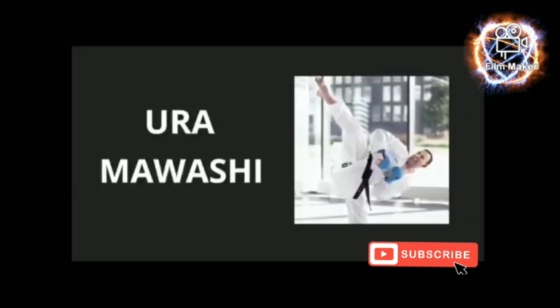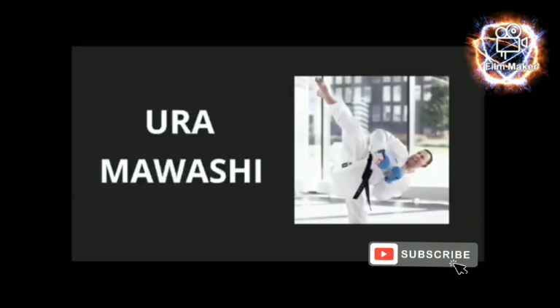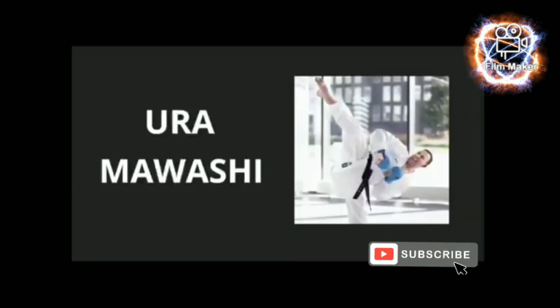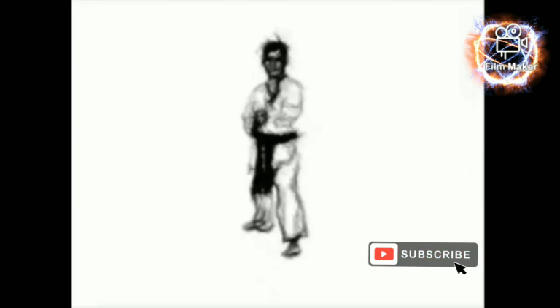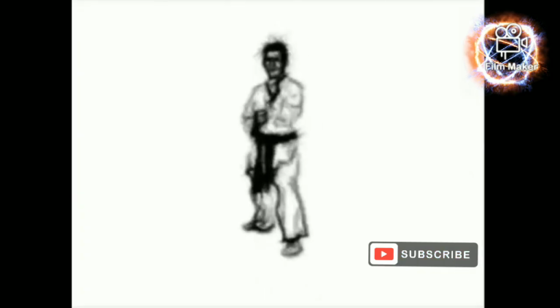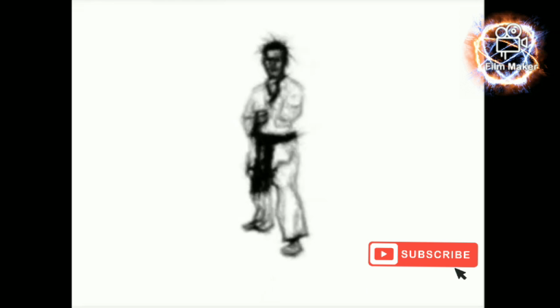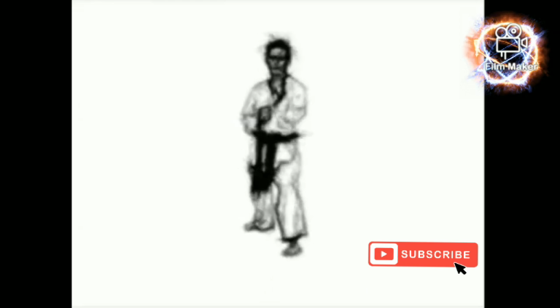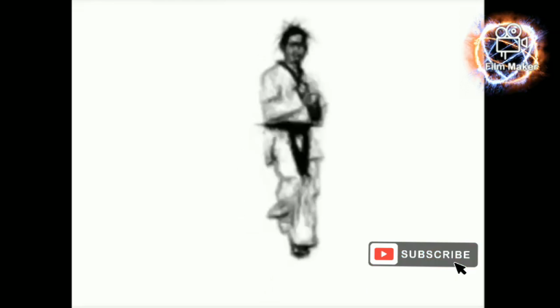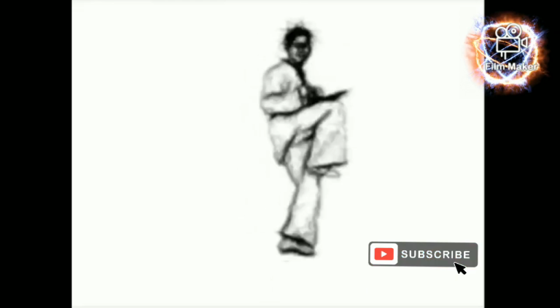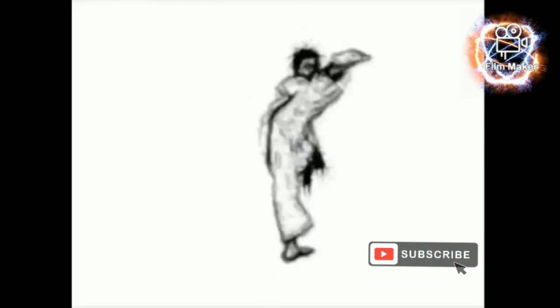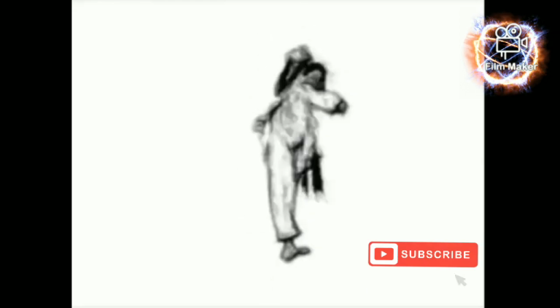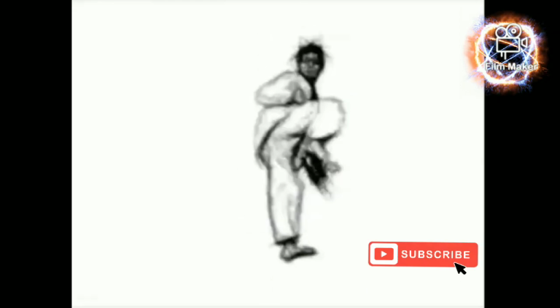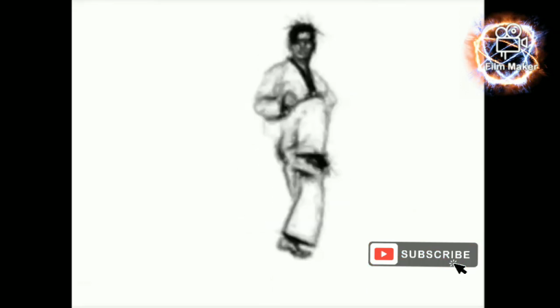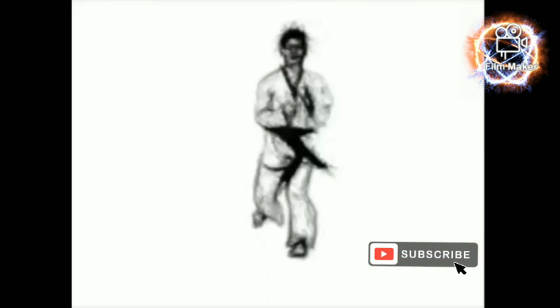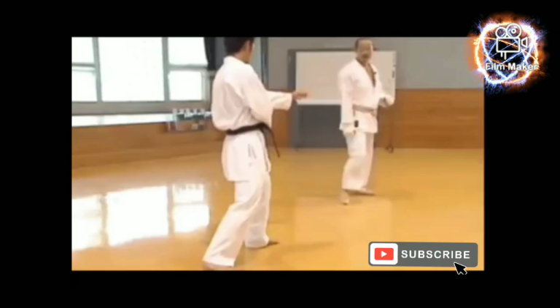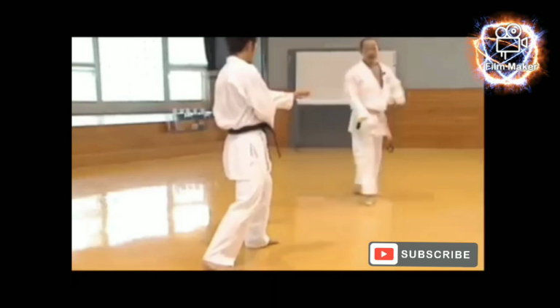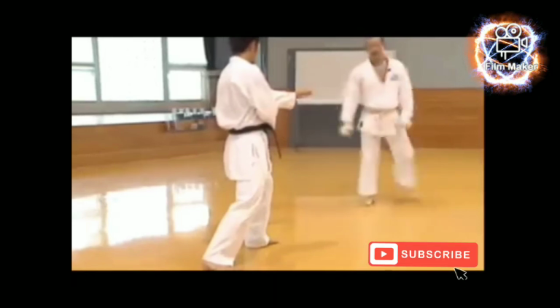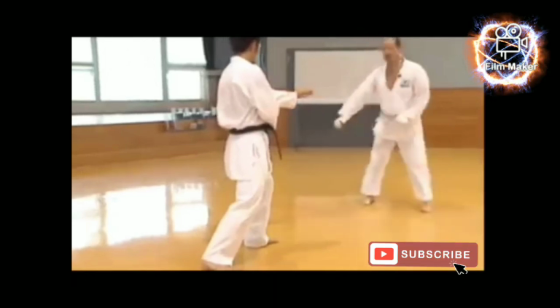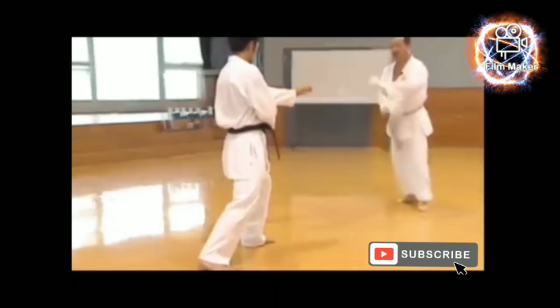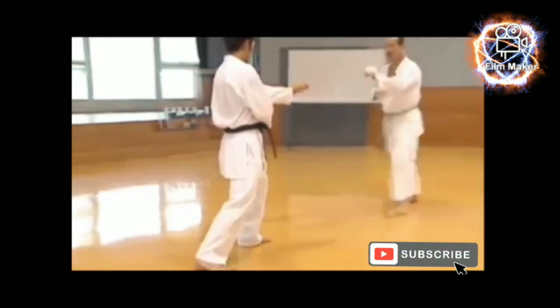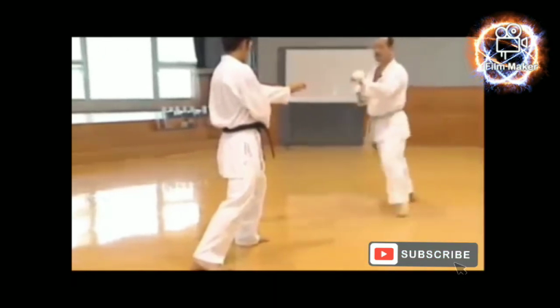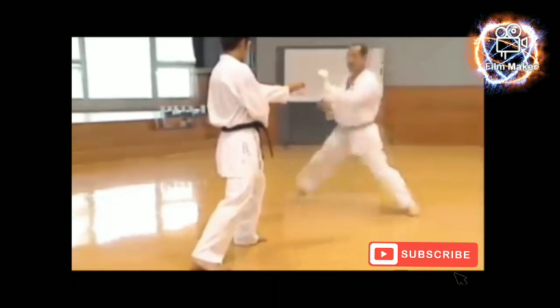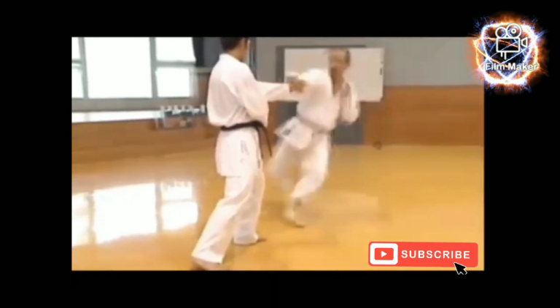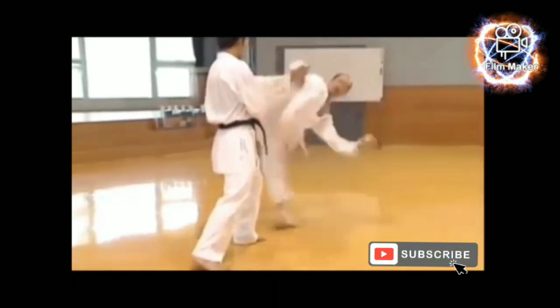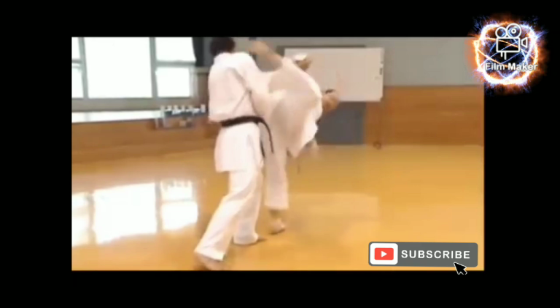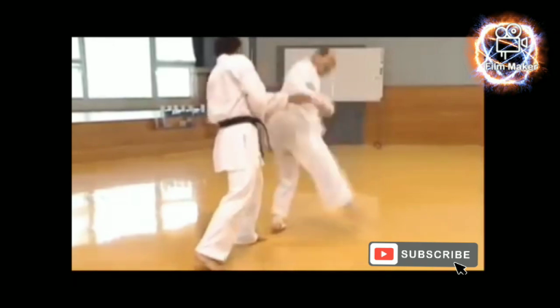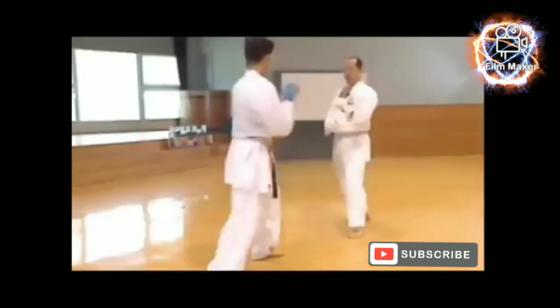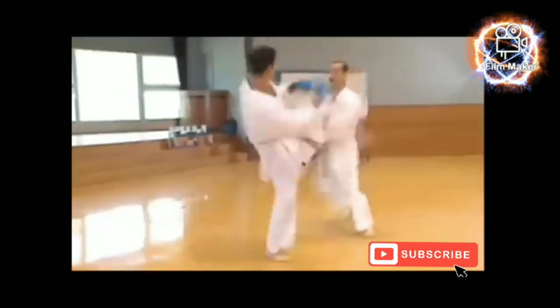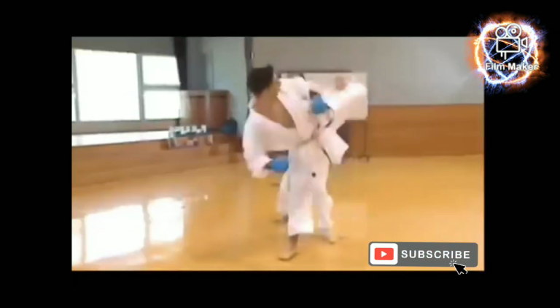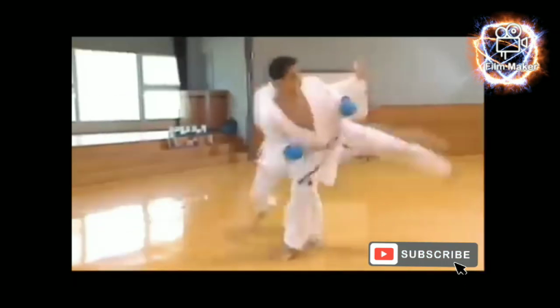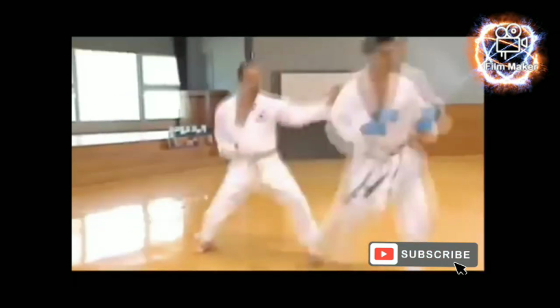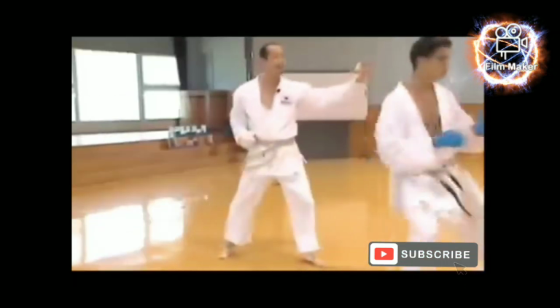Hook kick — a hook kick does not generate a lot of power but it is often used as a surprise kick. It can be quickly snapped in order to strike an opponent's head.